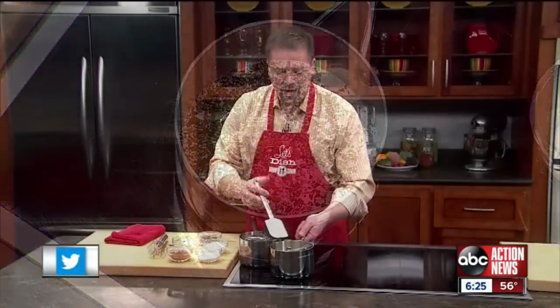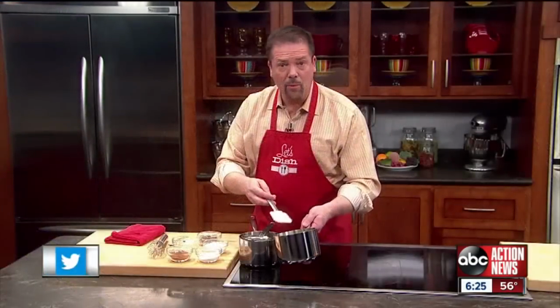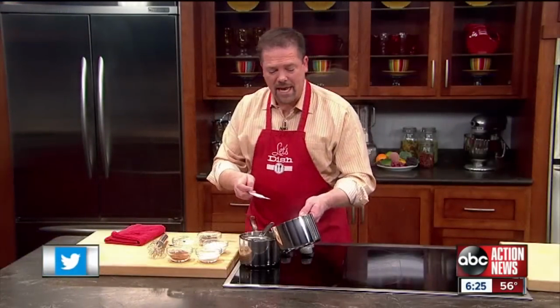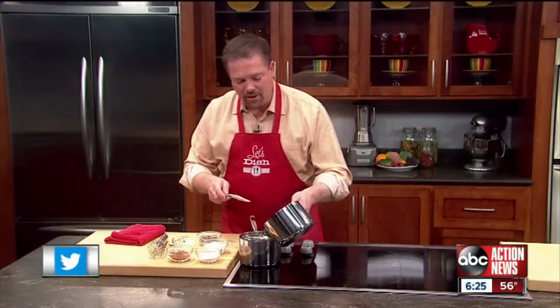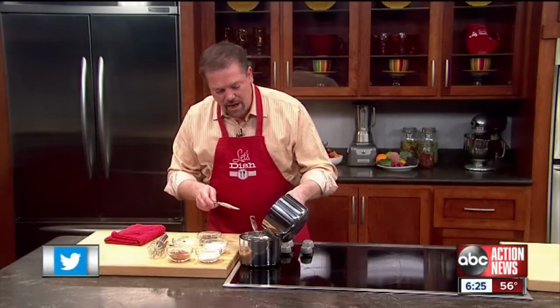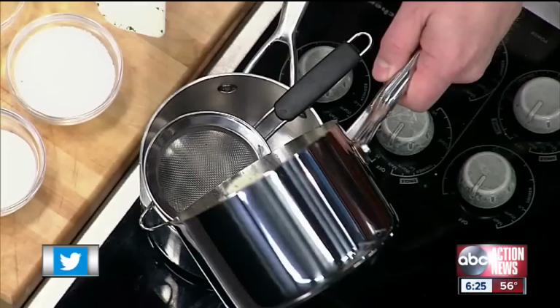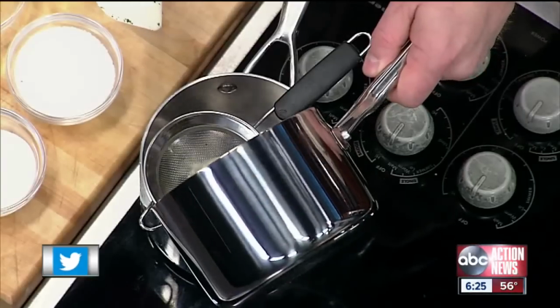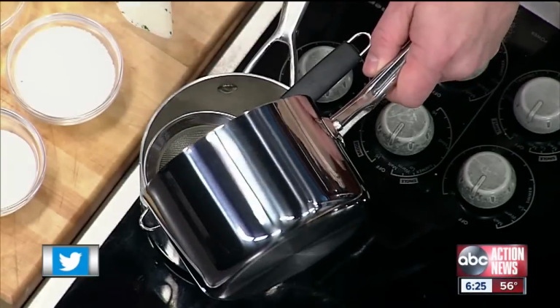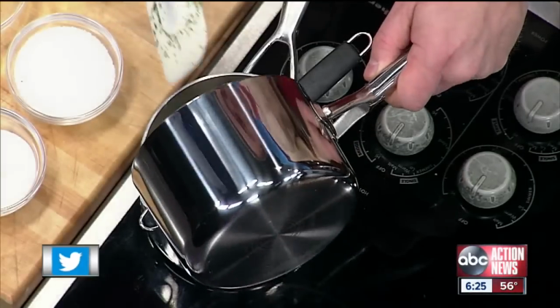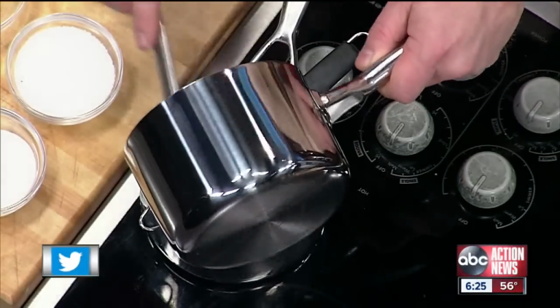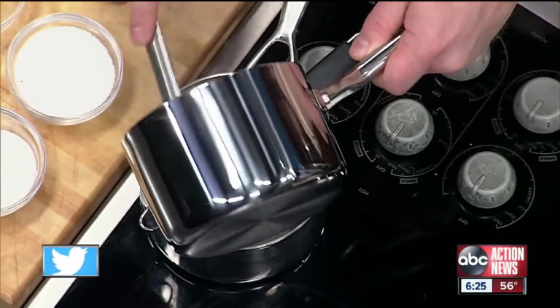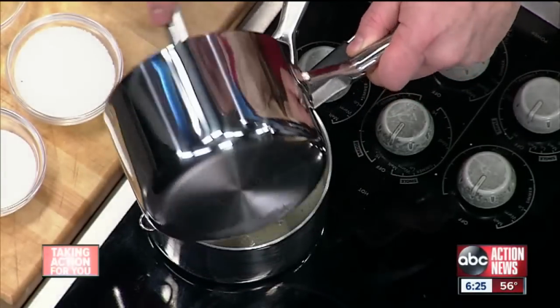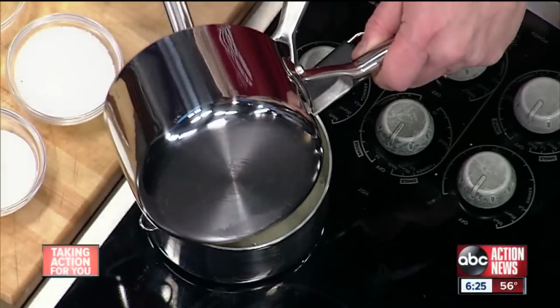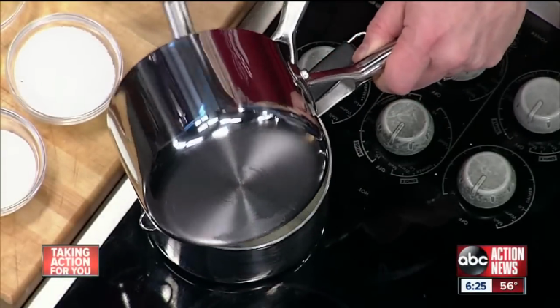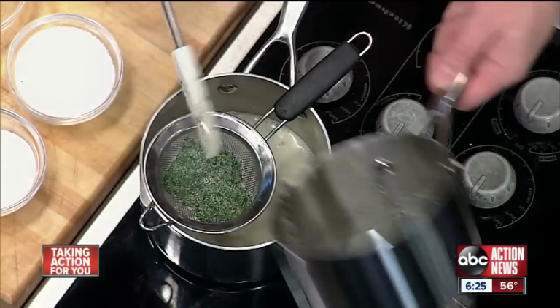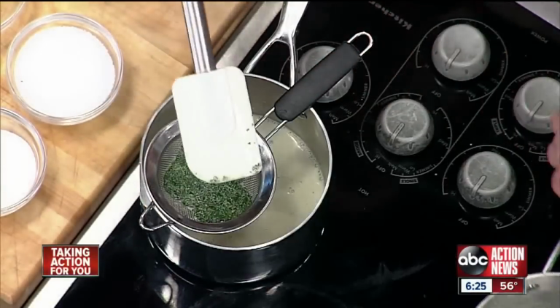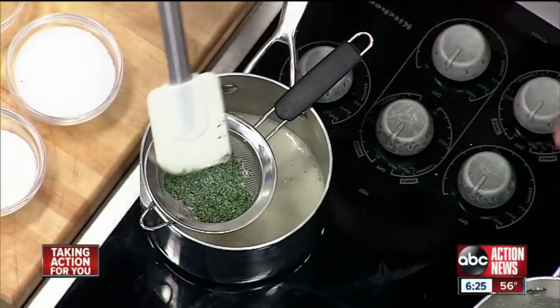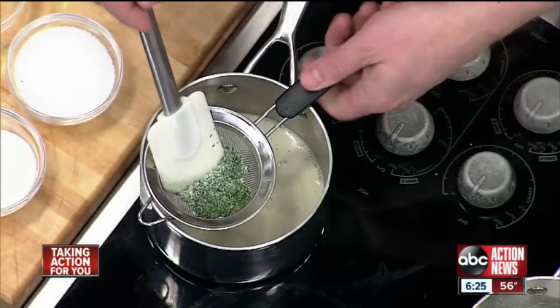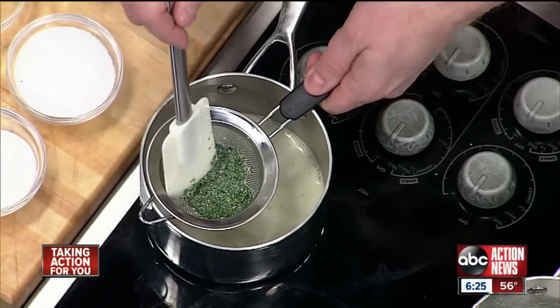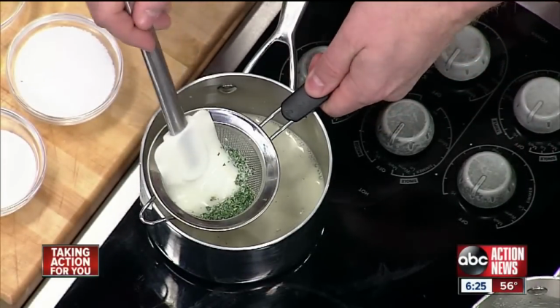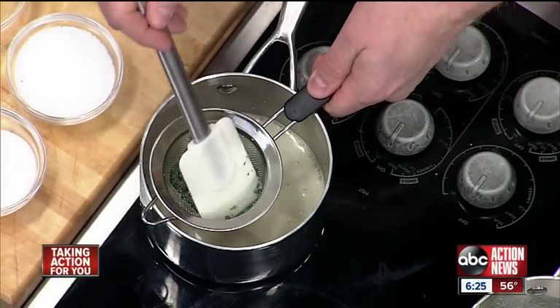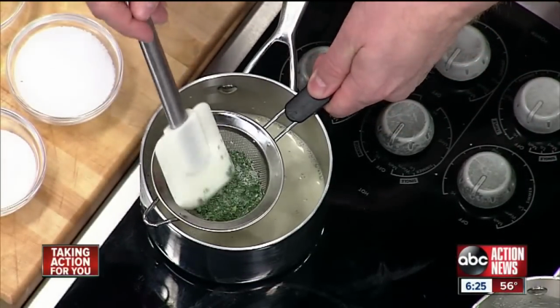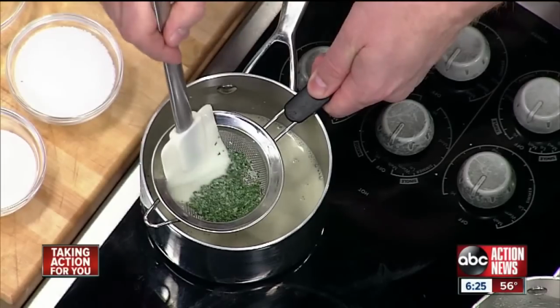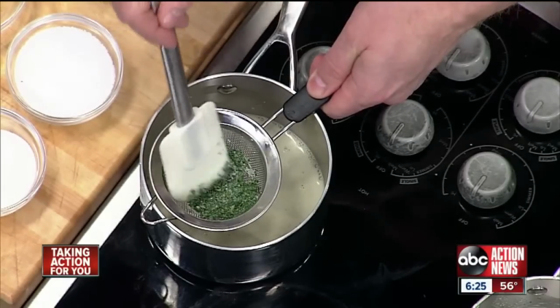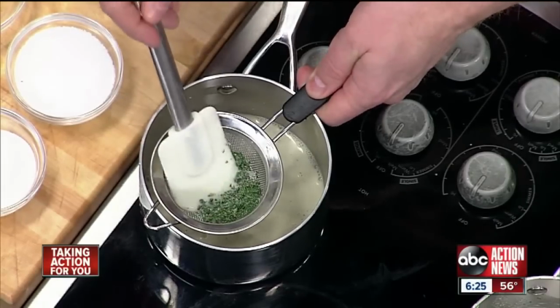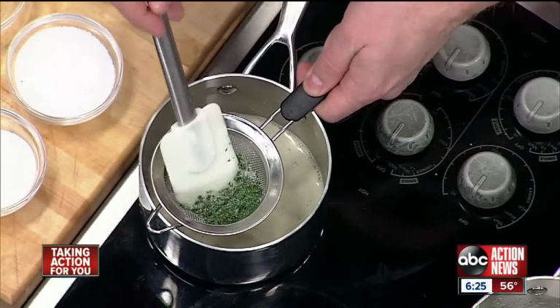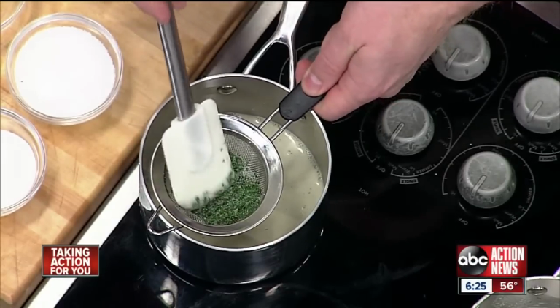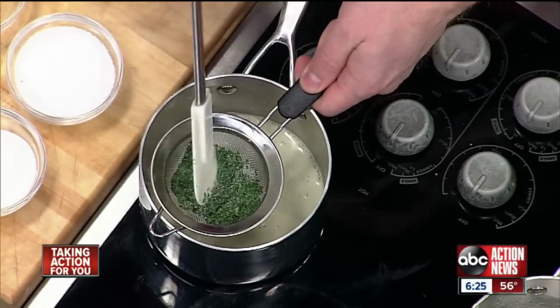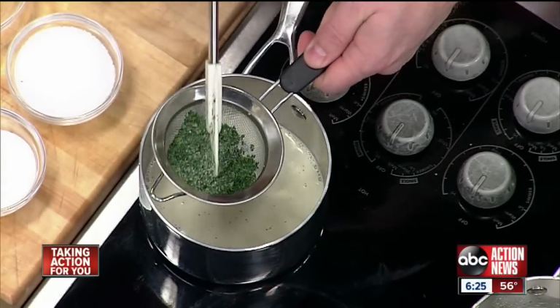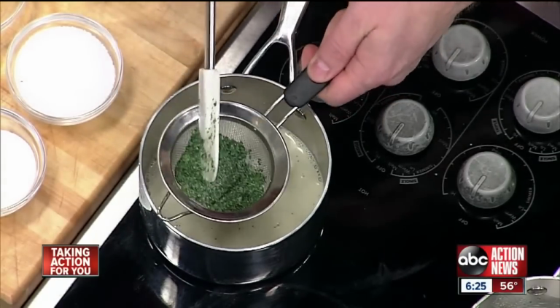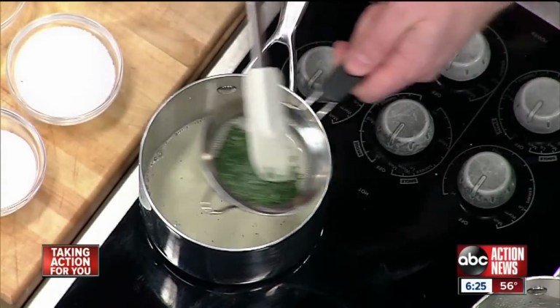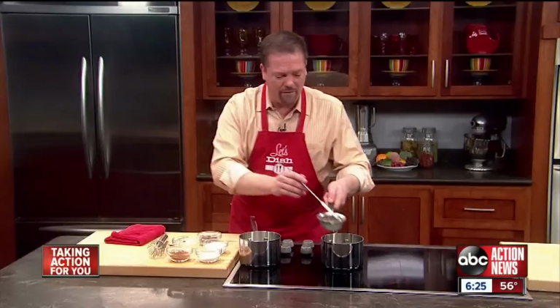Then we take the cream with the mint in it and pour it through a strainer. You want to press it really well to be sure we get all of the liquid out of the mint leaves. Perfect.